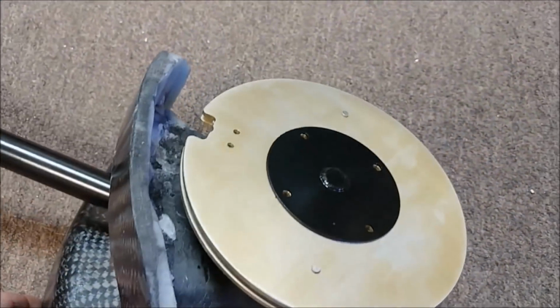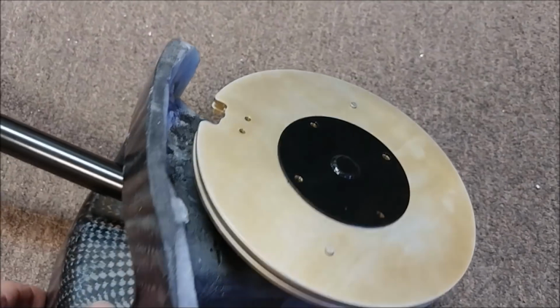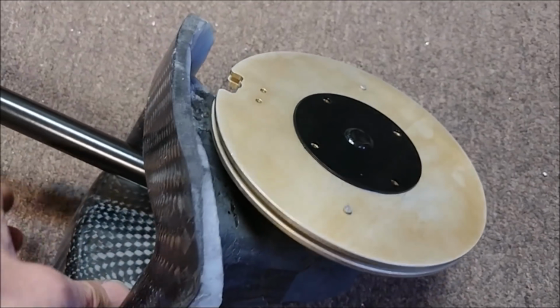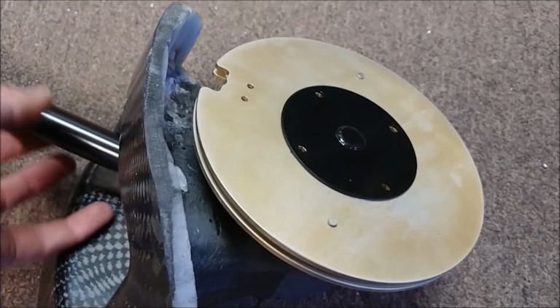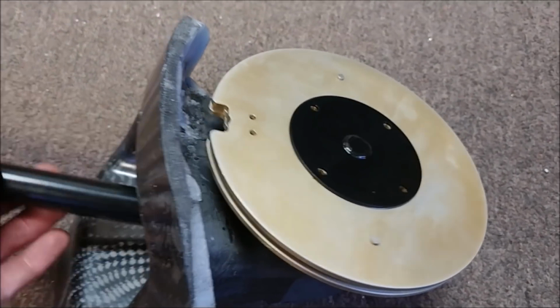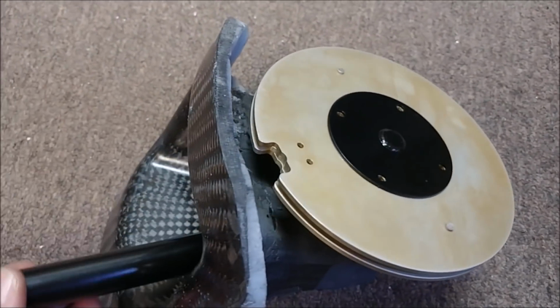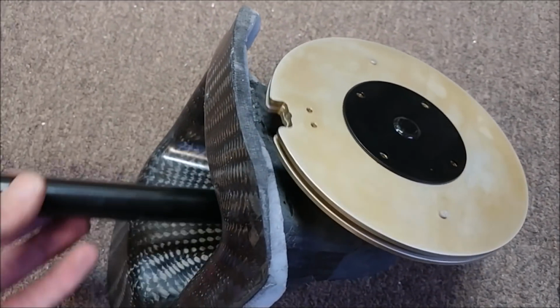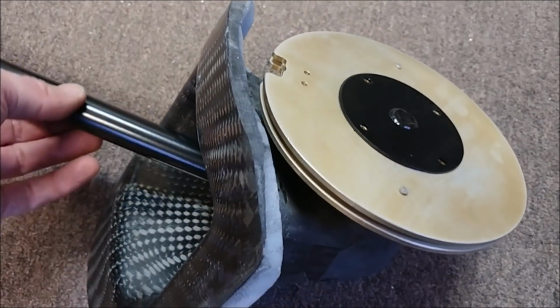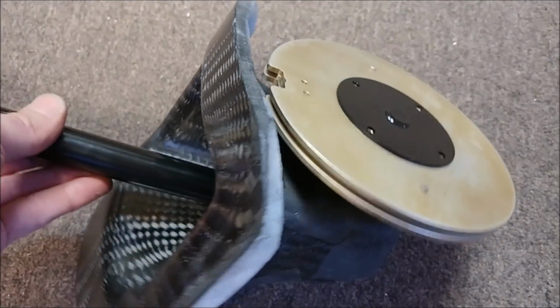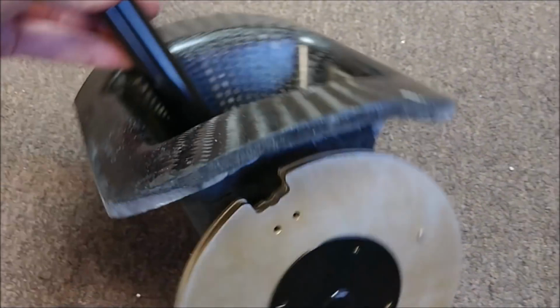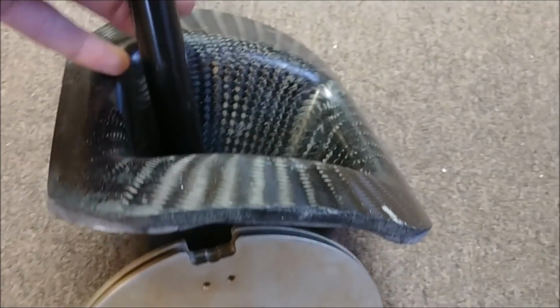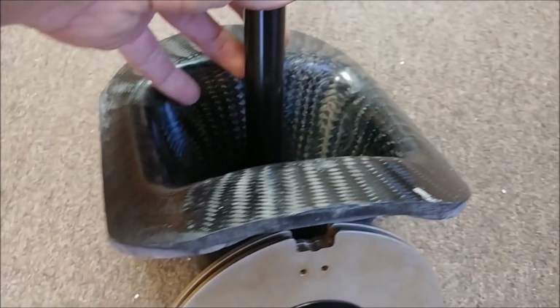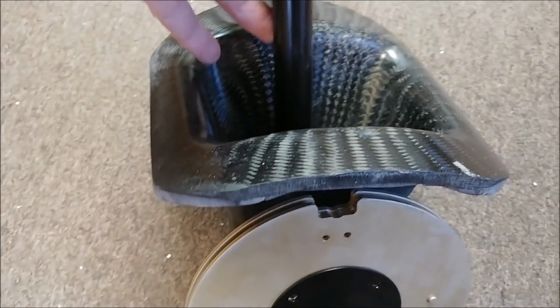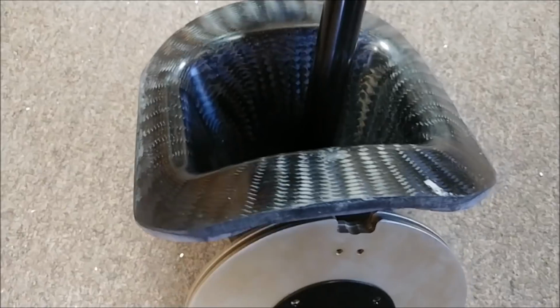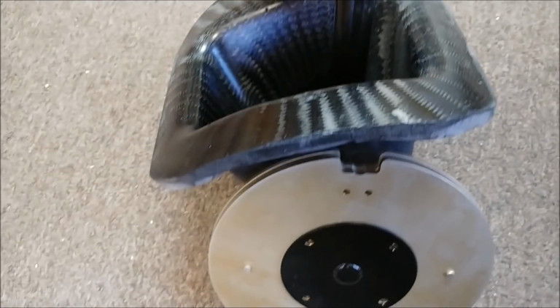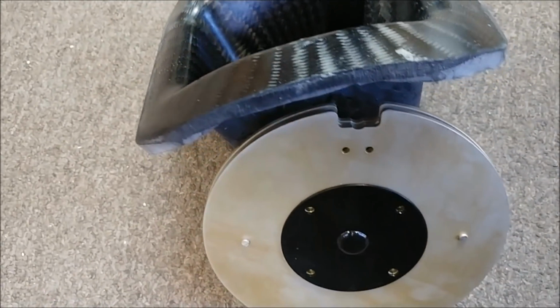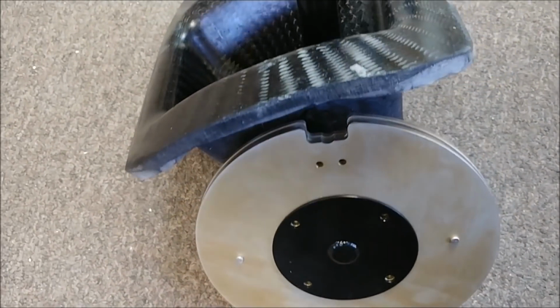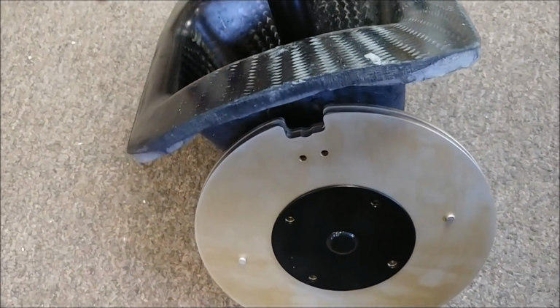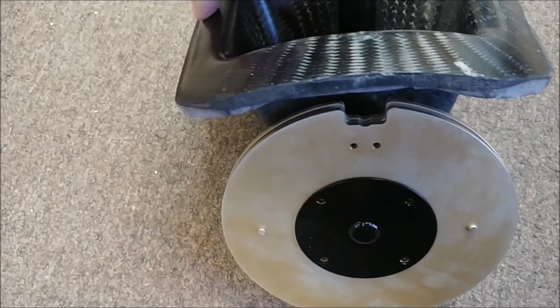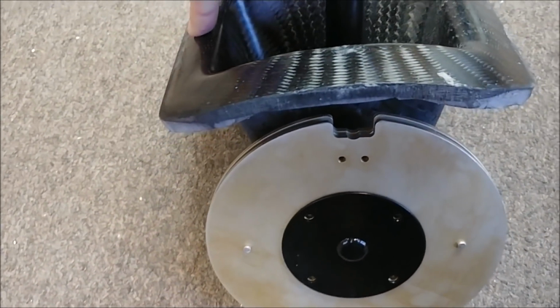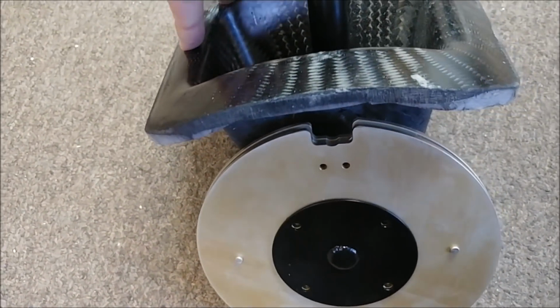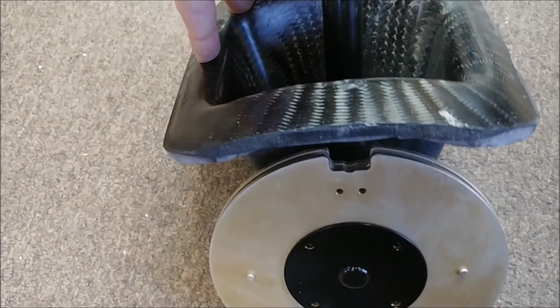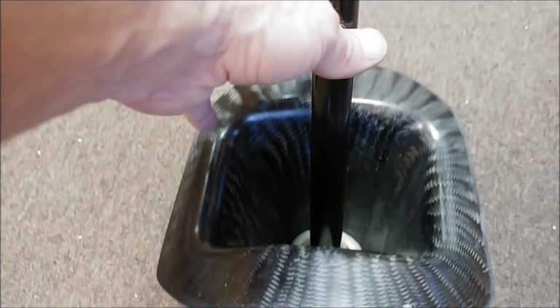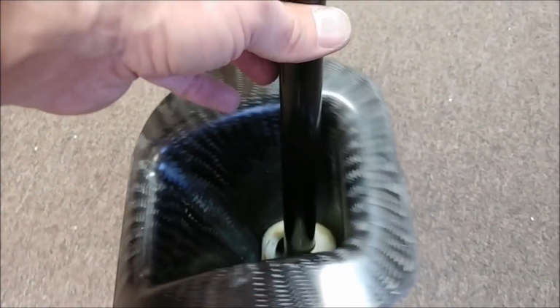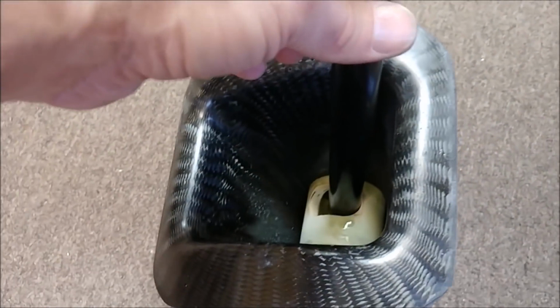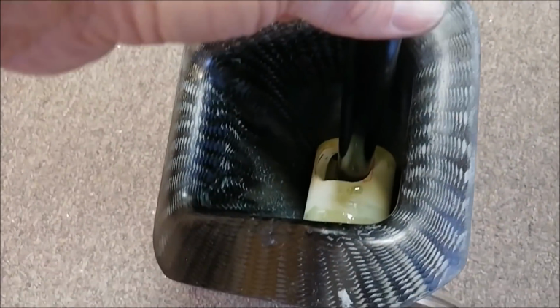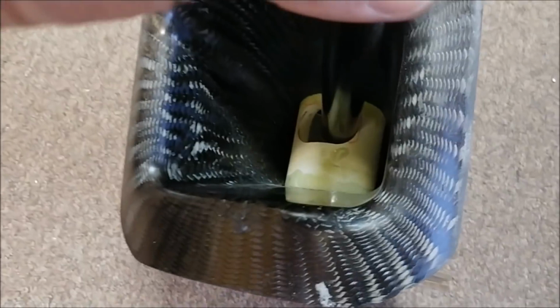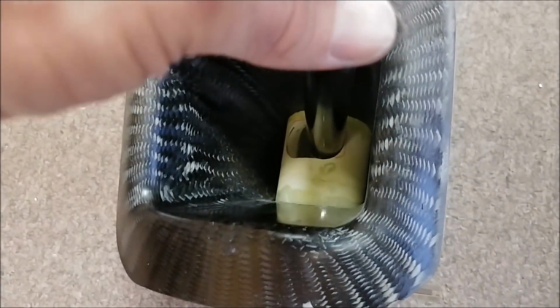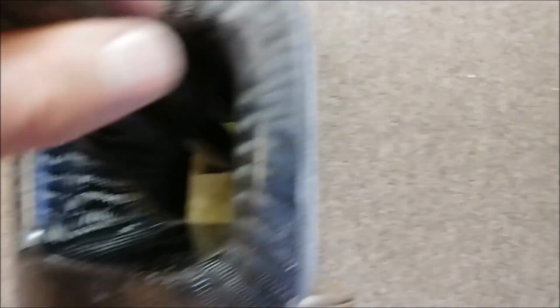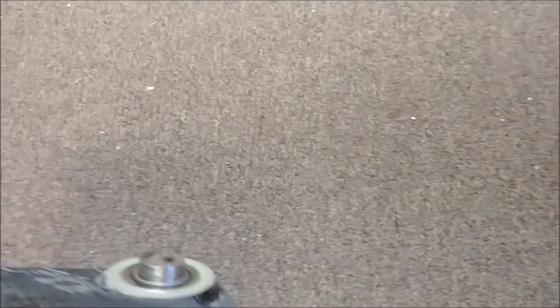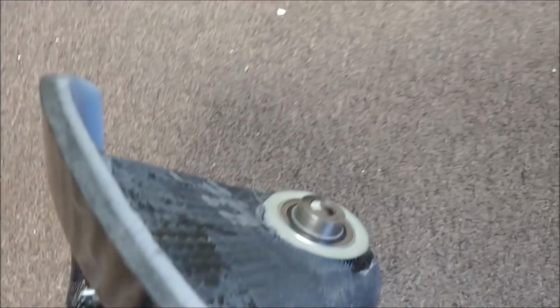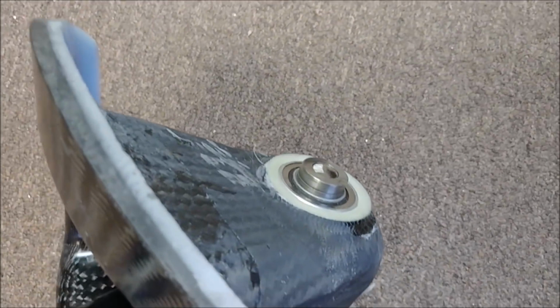Here's what that looks like mostly assembled — it's all fitting nice and snug, which is important because it has to be a pressure-tight seal from one side to the other. I don't think too much air is going to get across because it's a super snug fit when it all goes together.